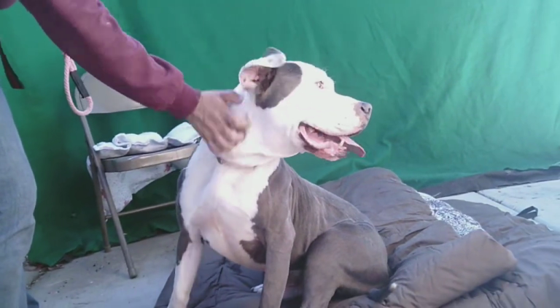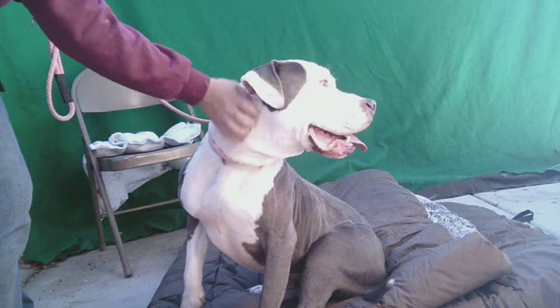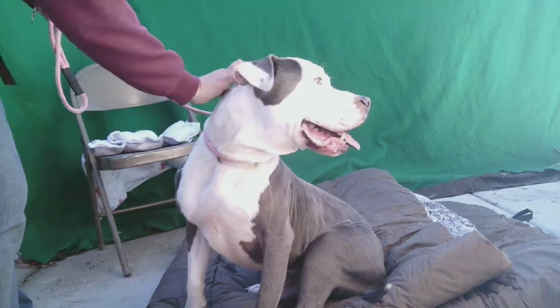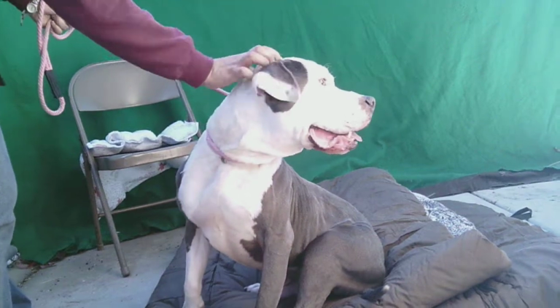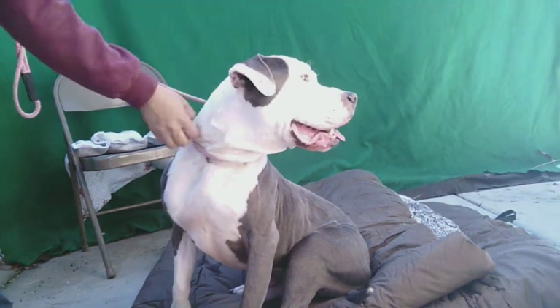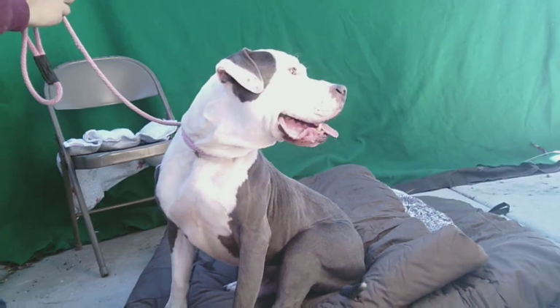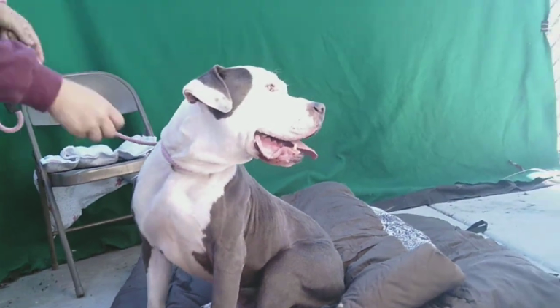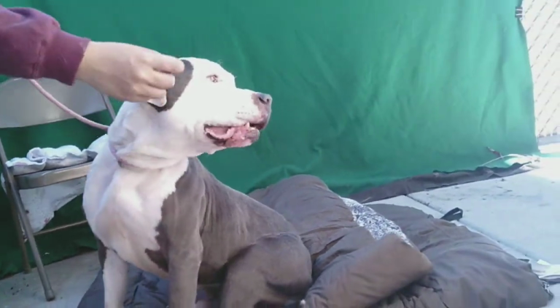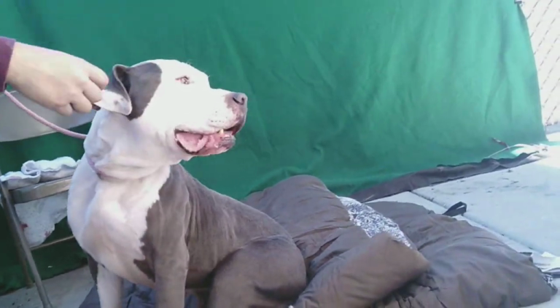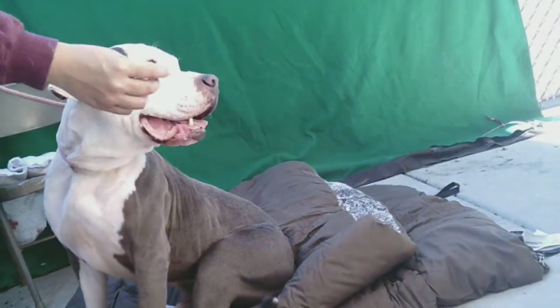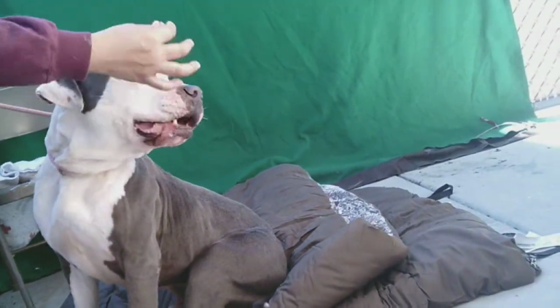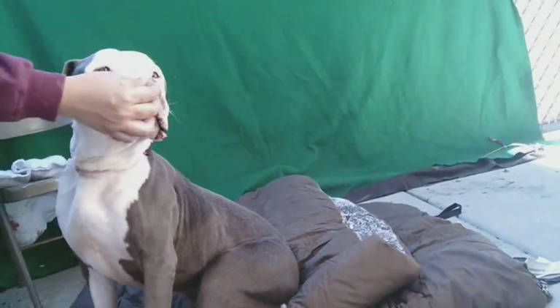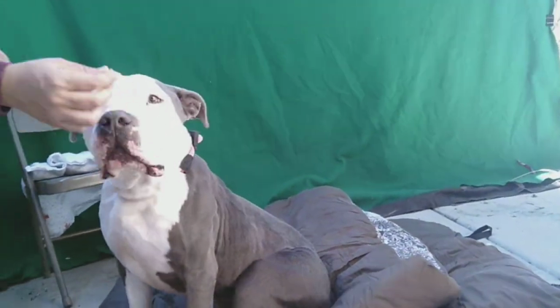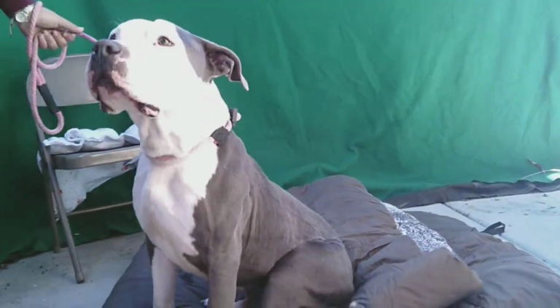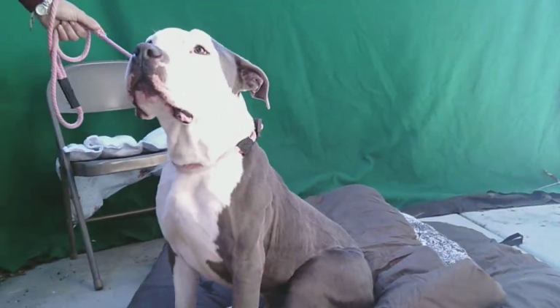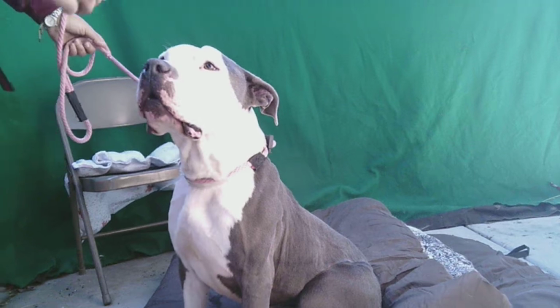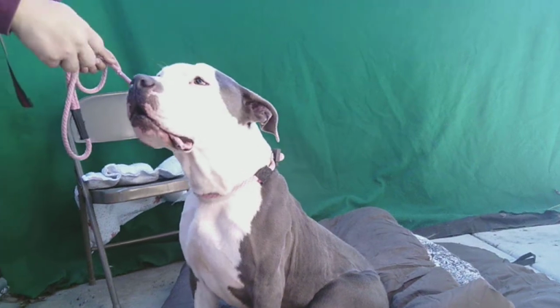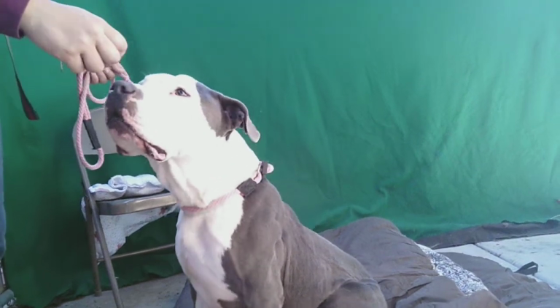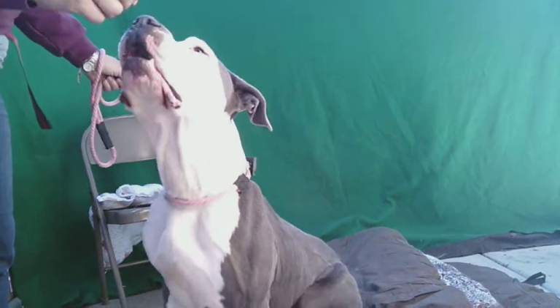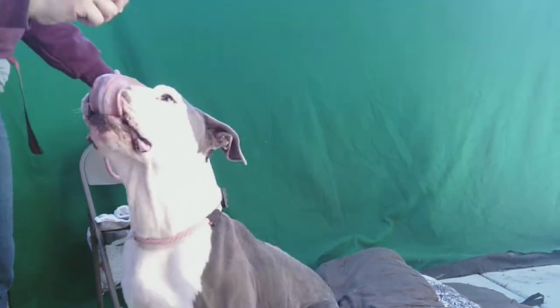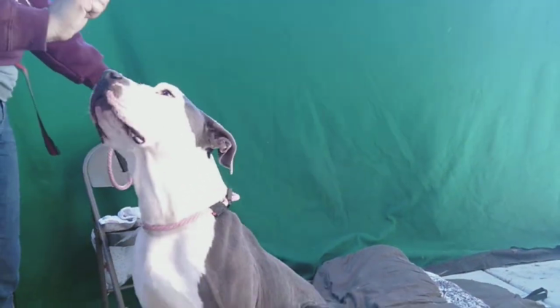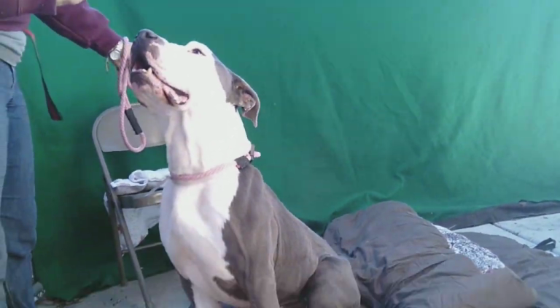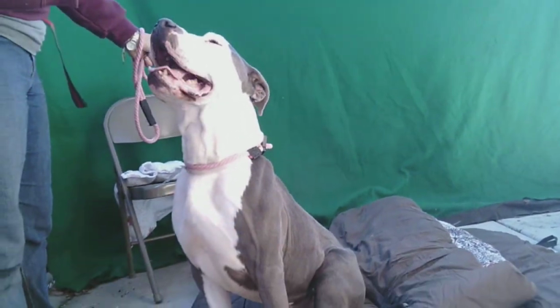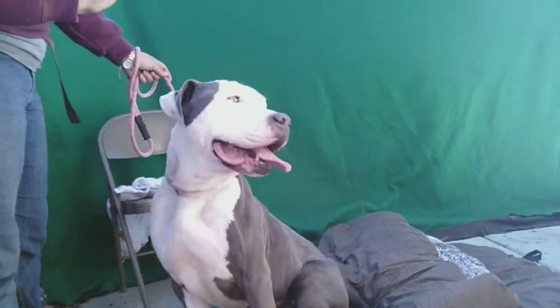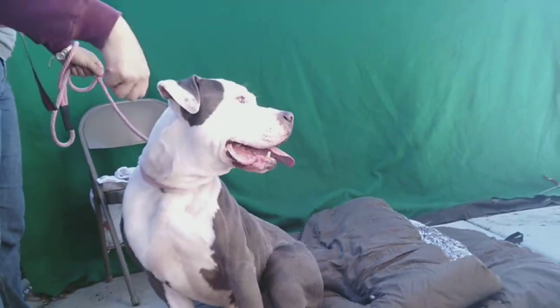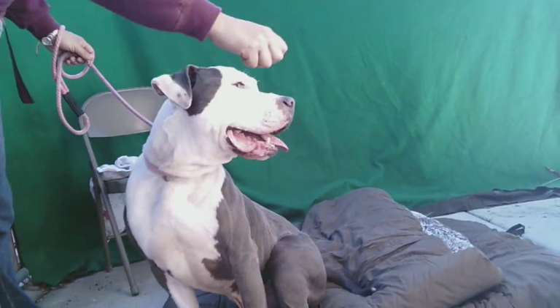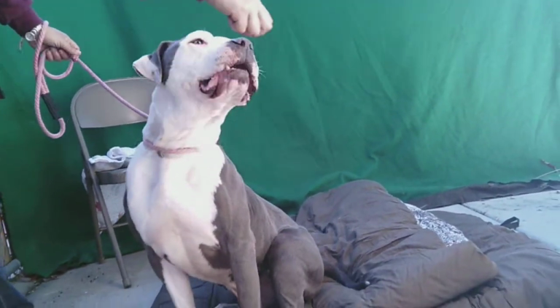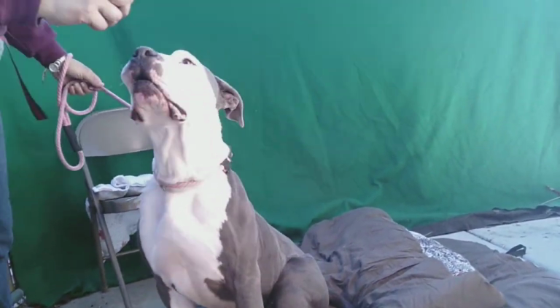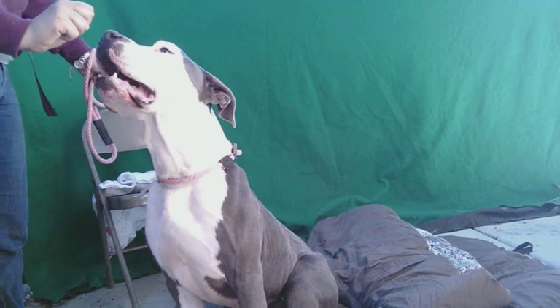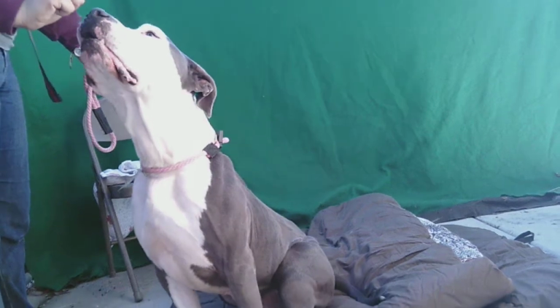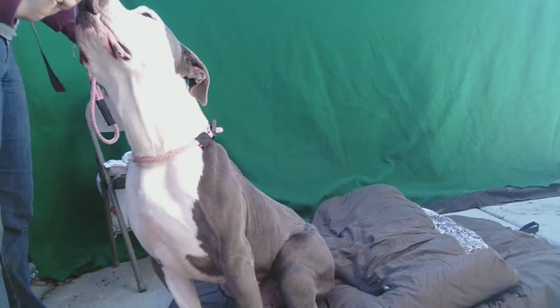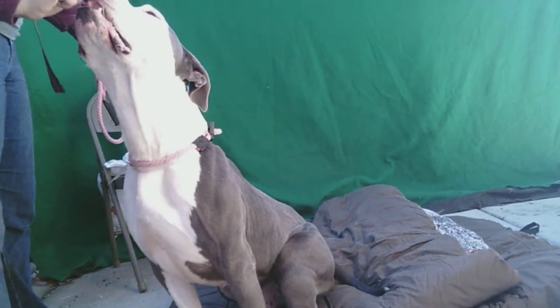We'd love to see him with an active family. Sometimes he can be picky with other dogs, so we definitely want to have some proper introductions to see which dogs he likes to hang with. Look at him, he's really into that treat.